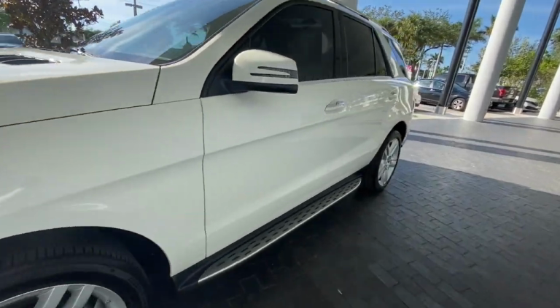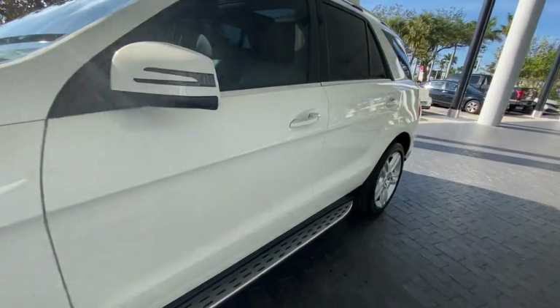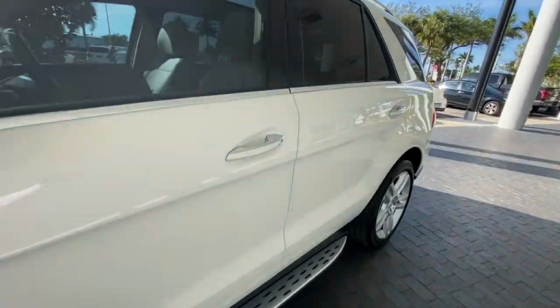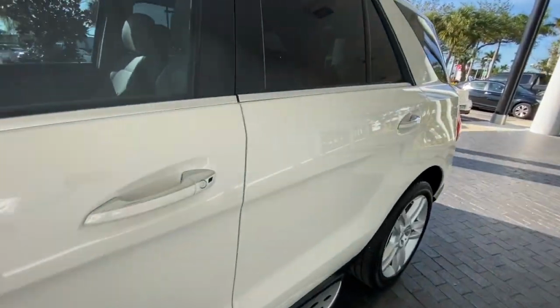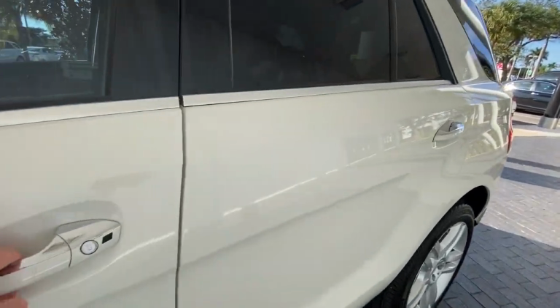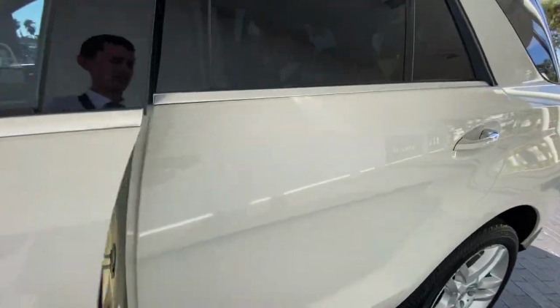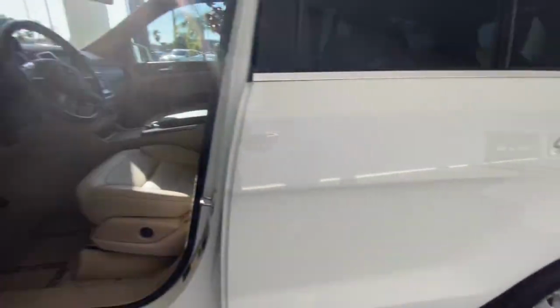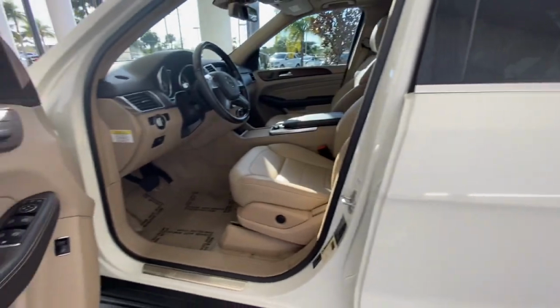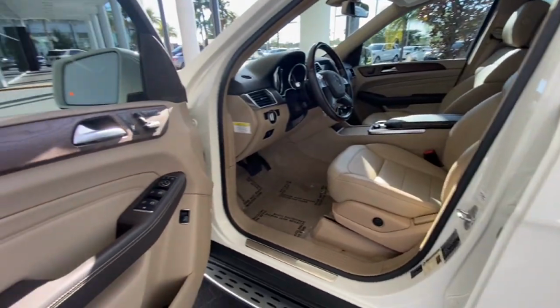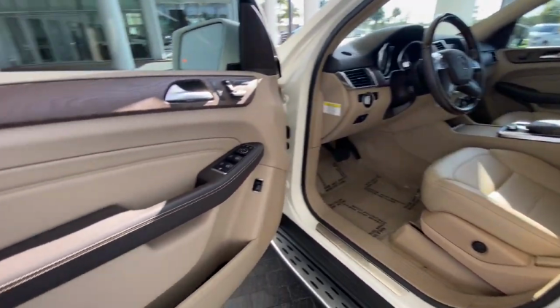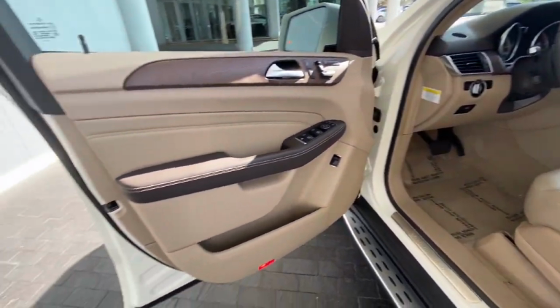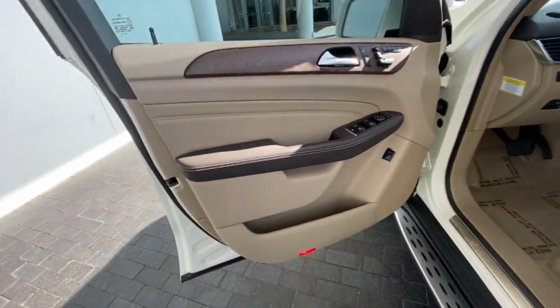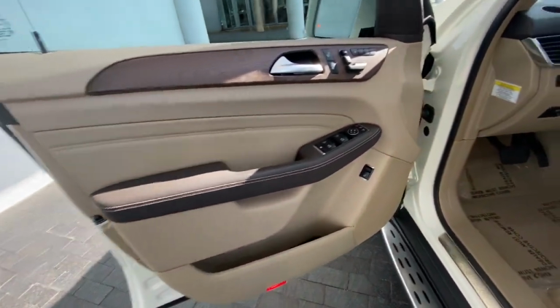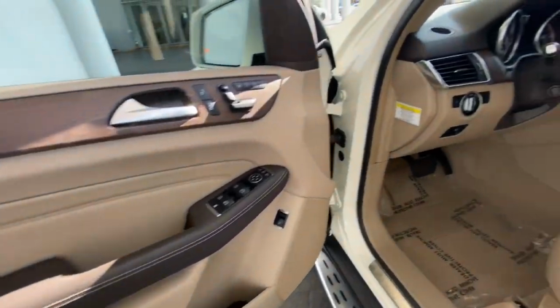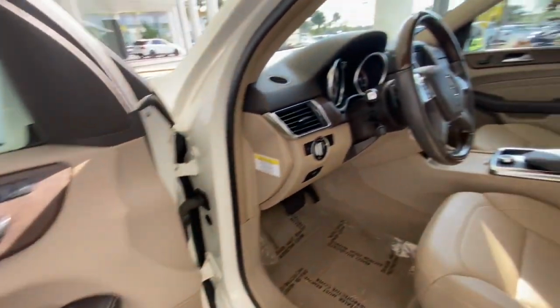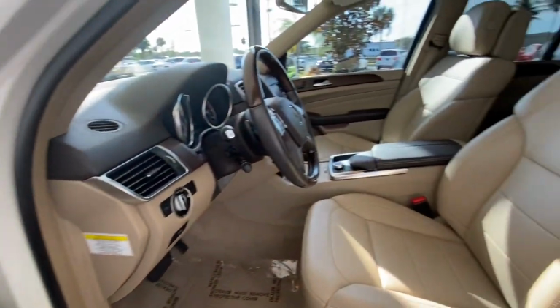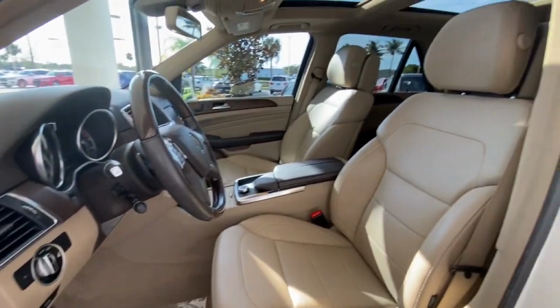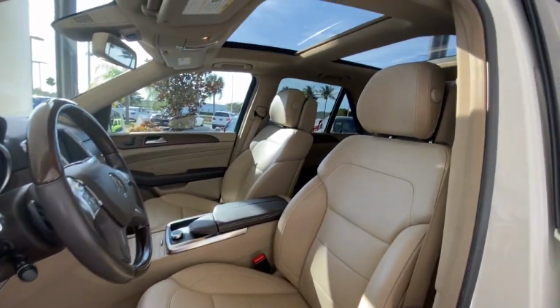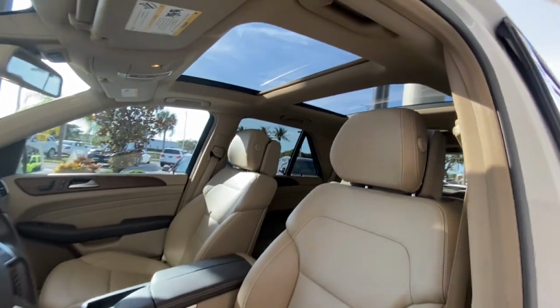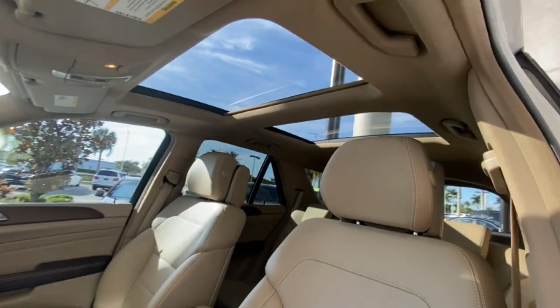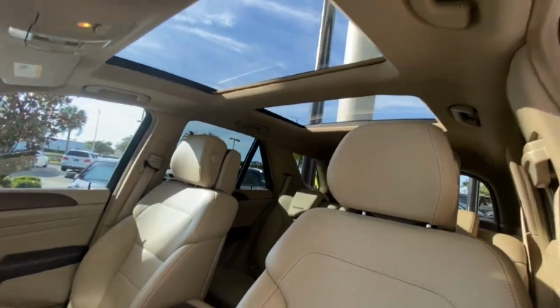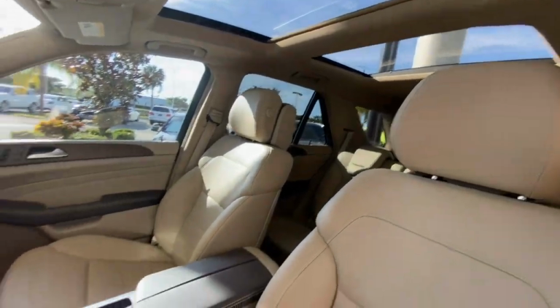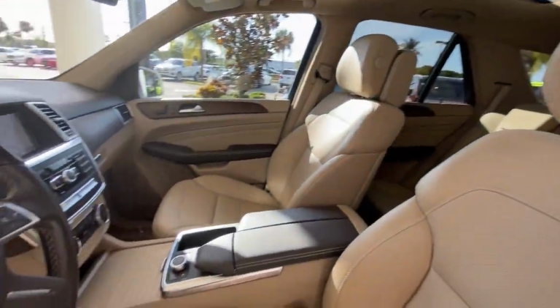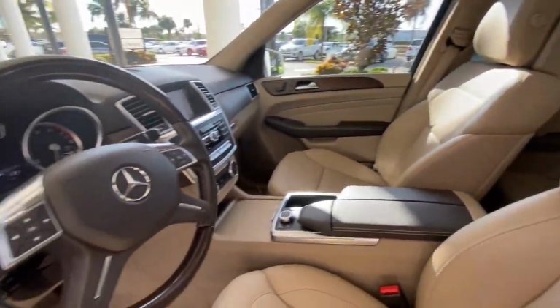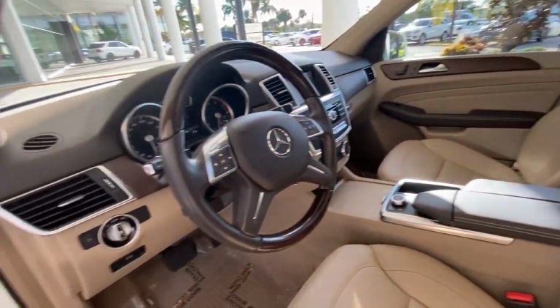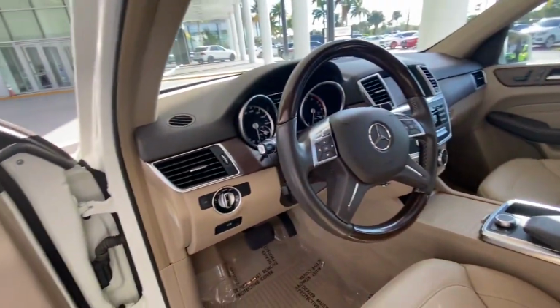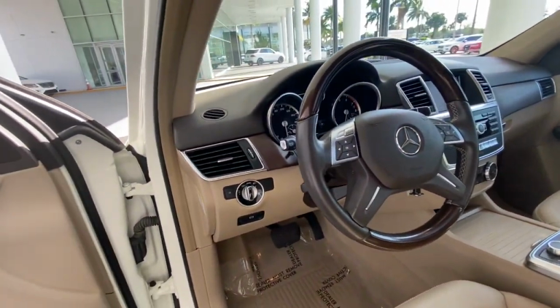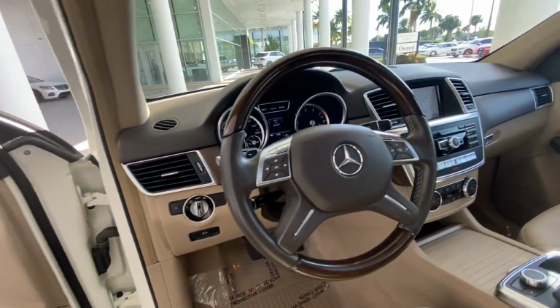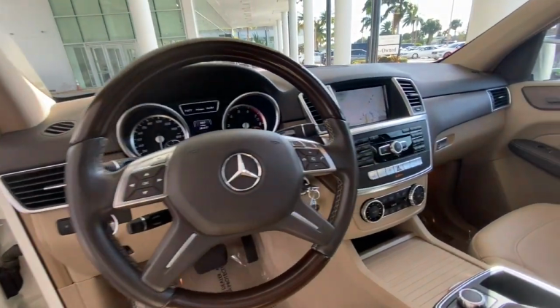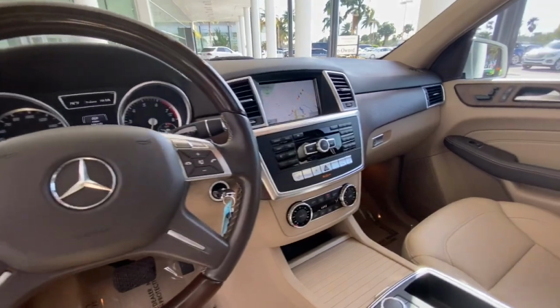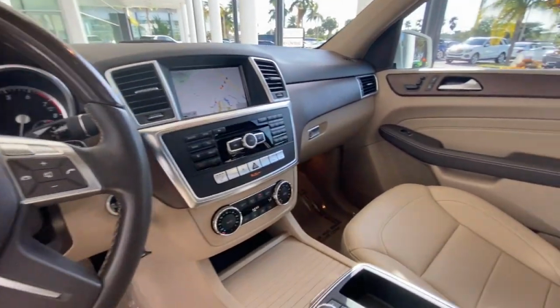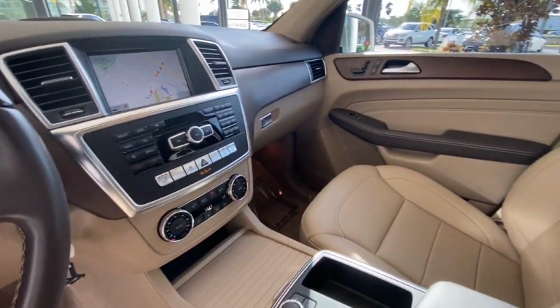These are just some of the great options this vehicle comes with: power lift gate, lane keeping assist, electronic stability control, trip computer, power windows, bucket seats, four-wheel disc brakes, and power steering.